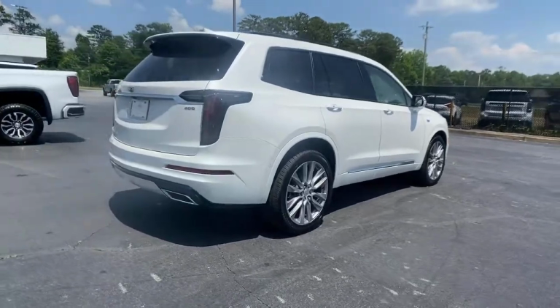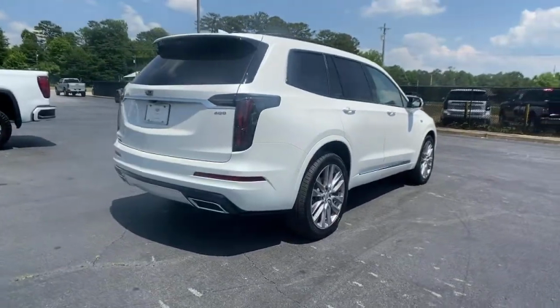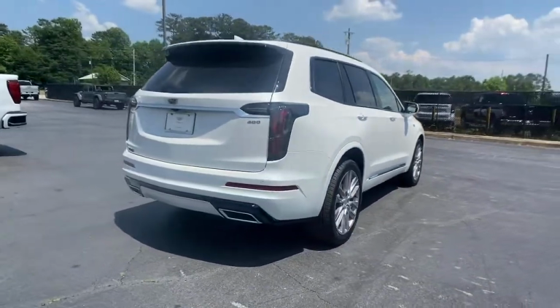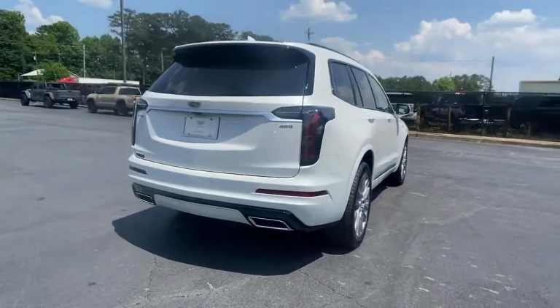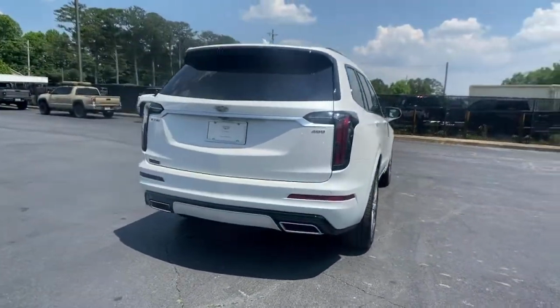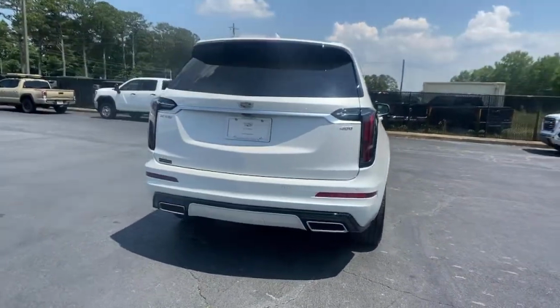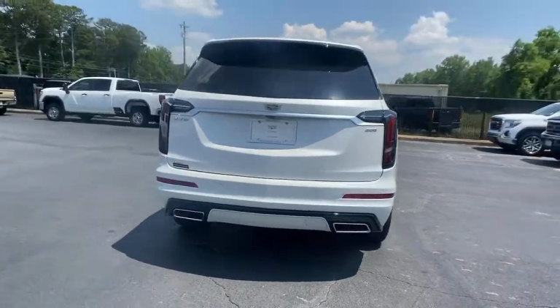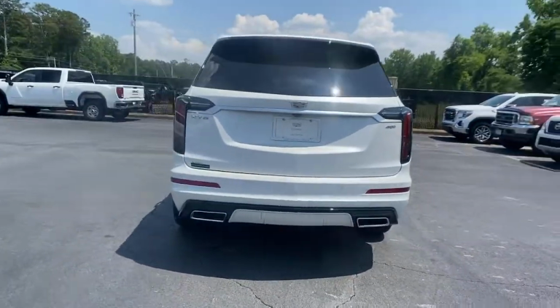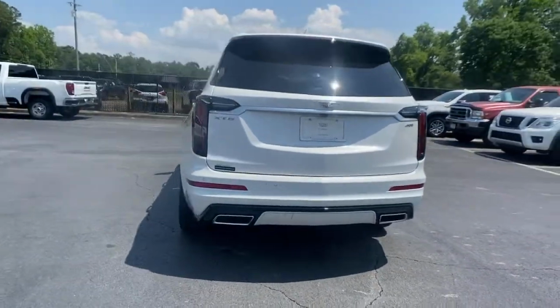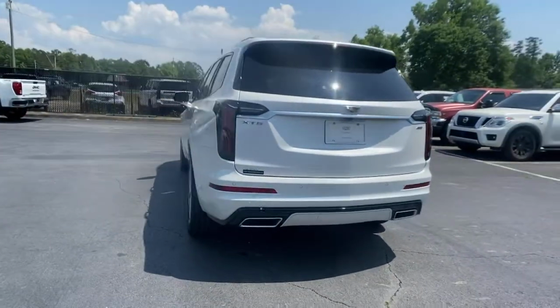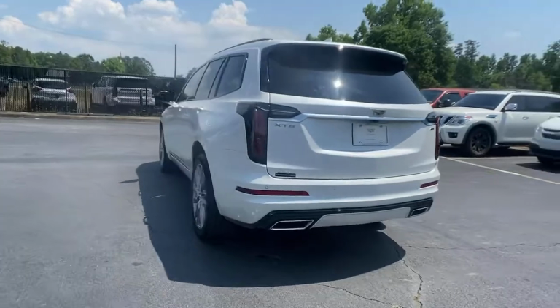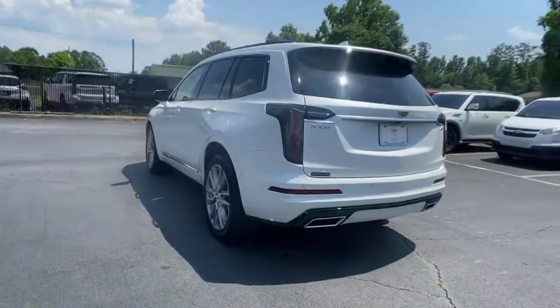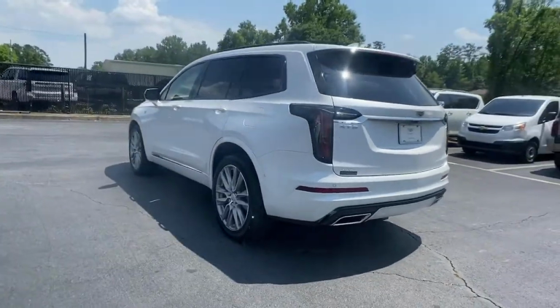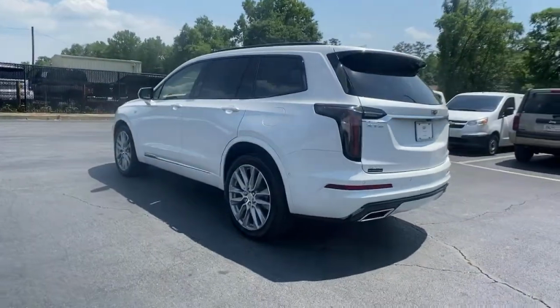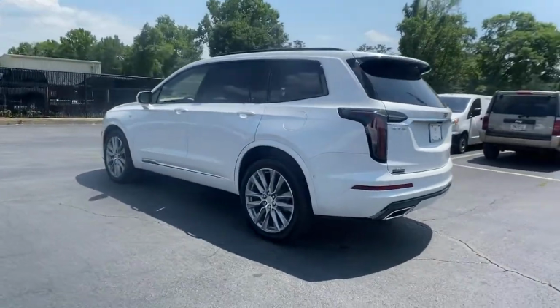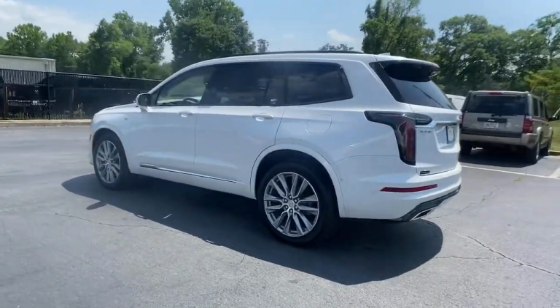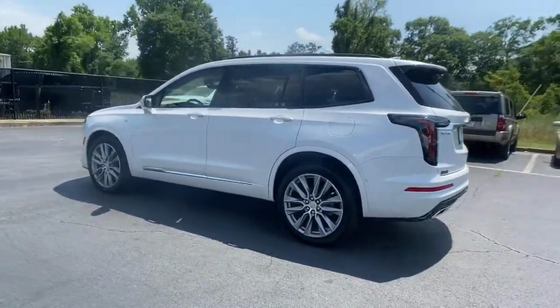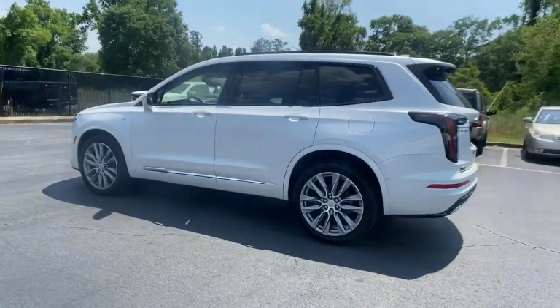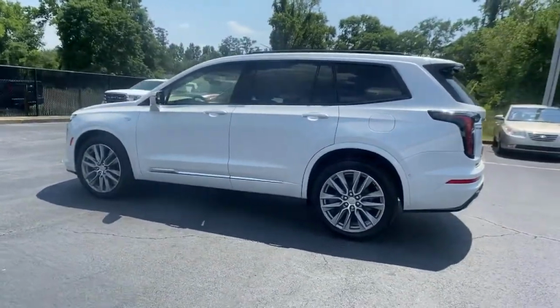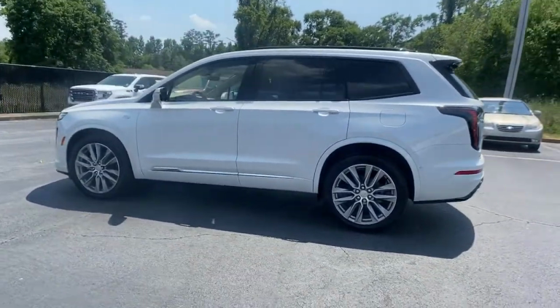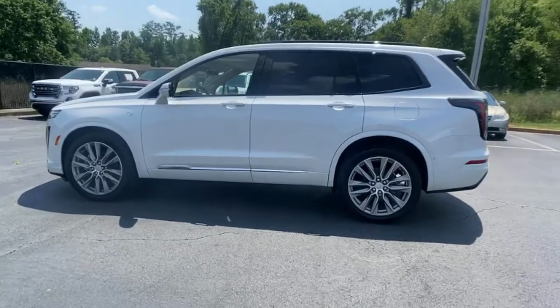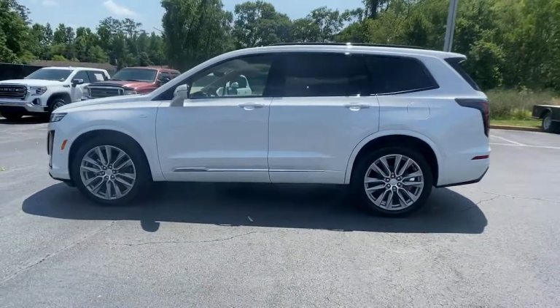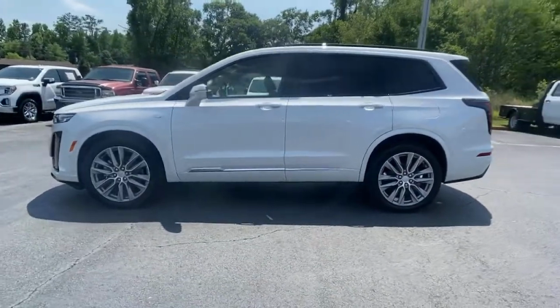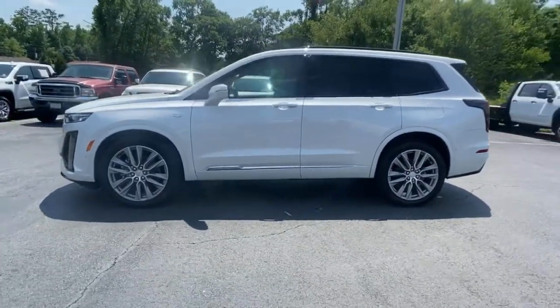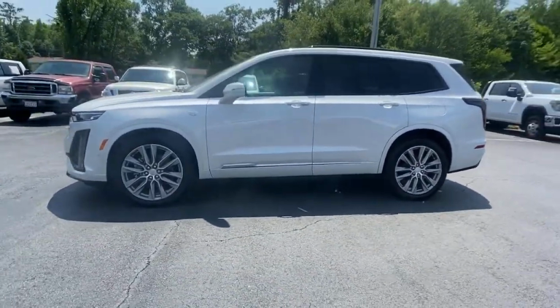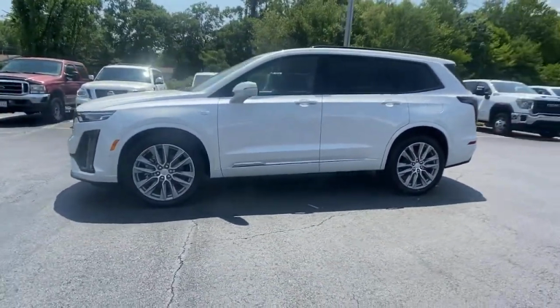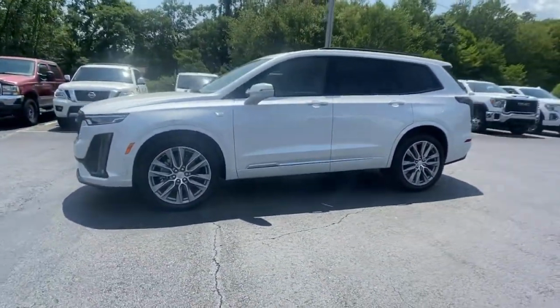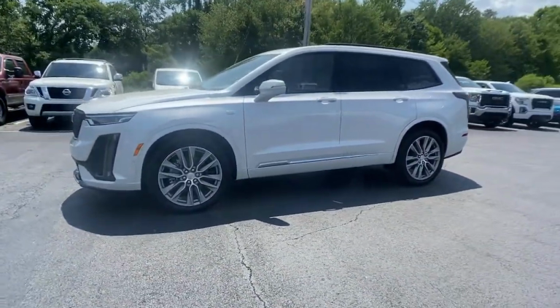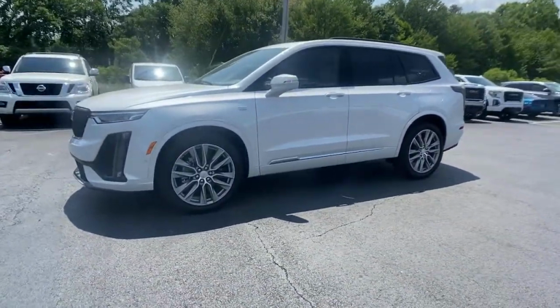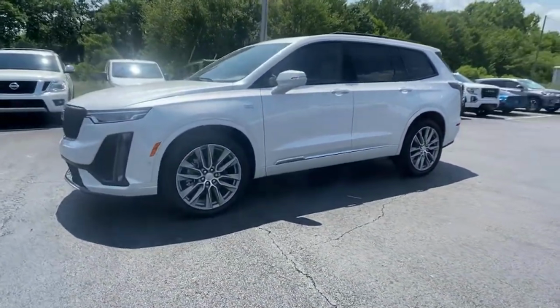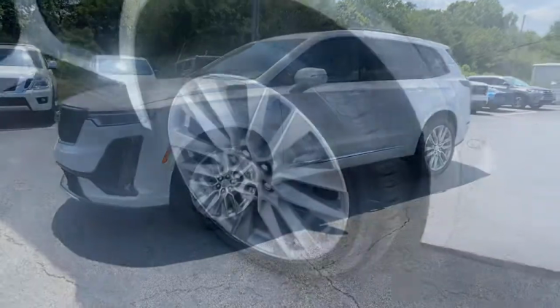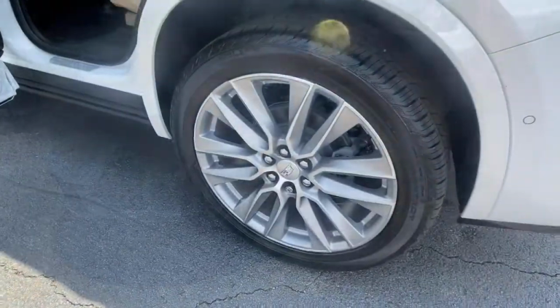These are just some of the great options this vehicle comes with: adaptive cruise control, power liftgate, electronic stability control, seat memory, trip computer, bucket seats, power windows, four-wheel disc brakes, and power steering.